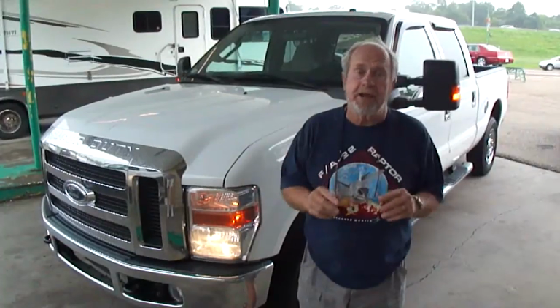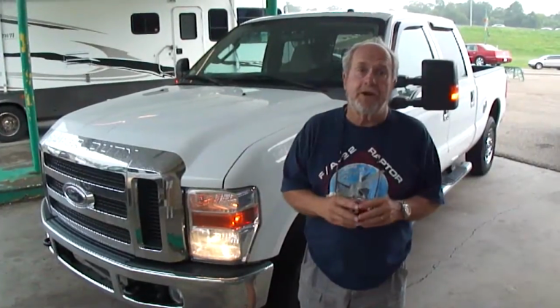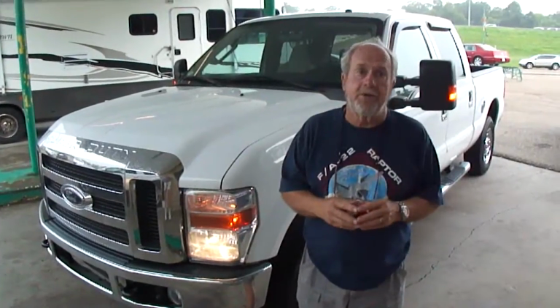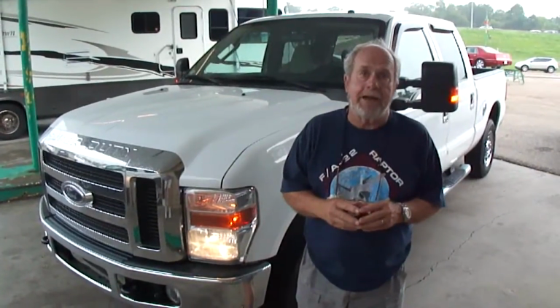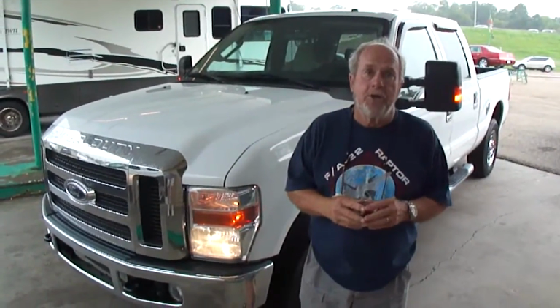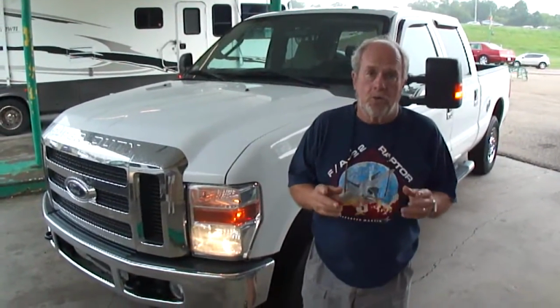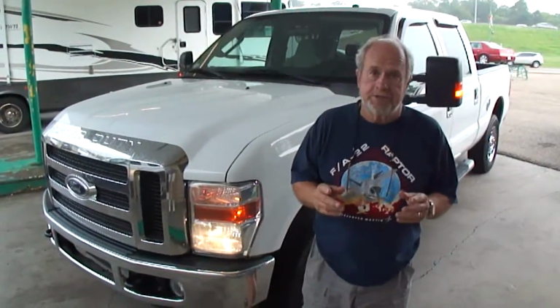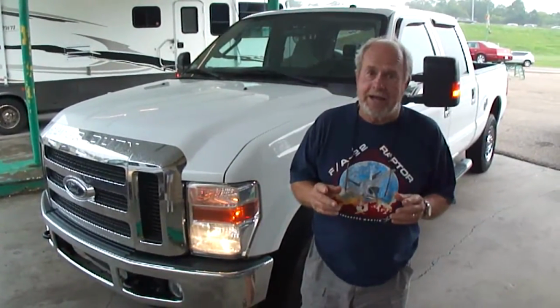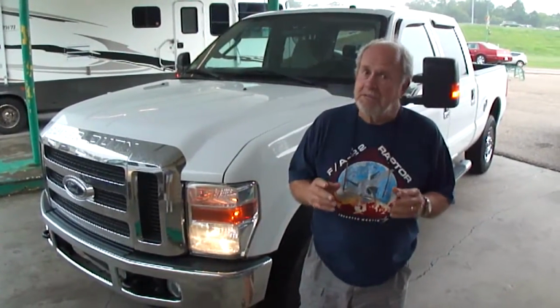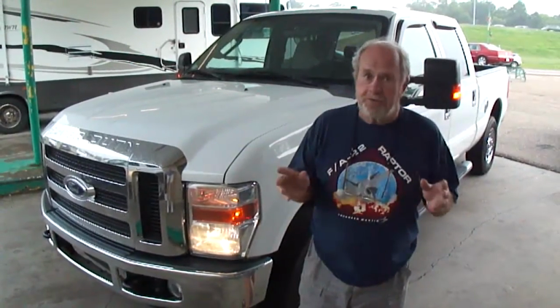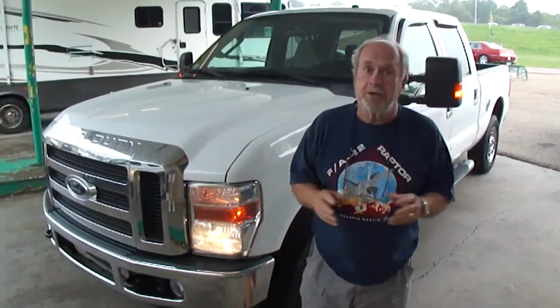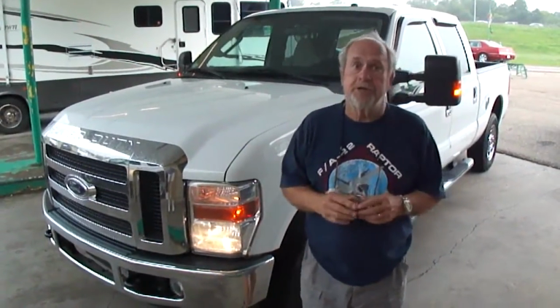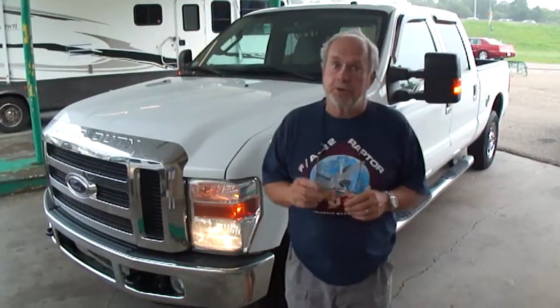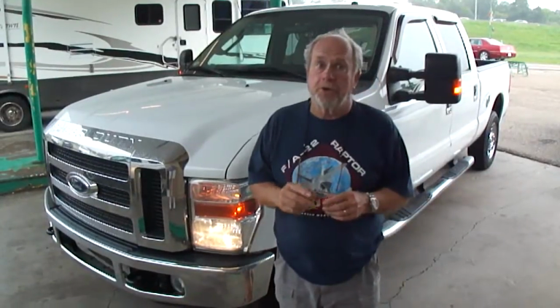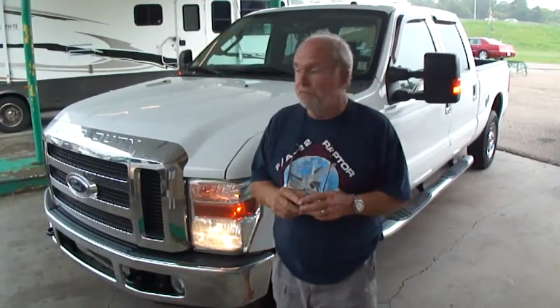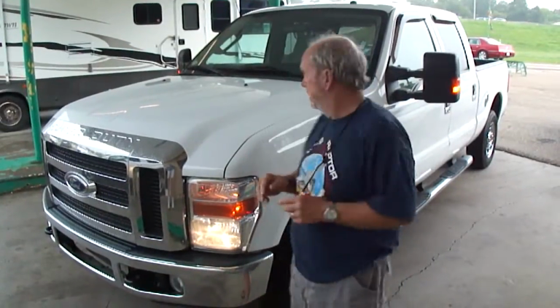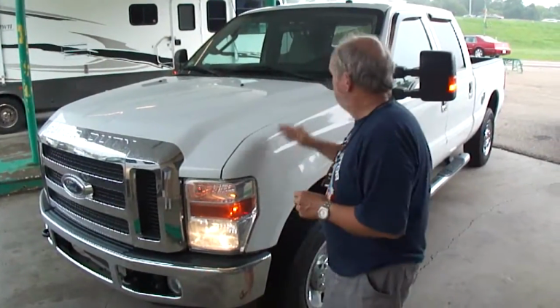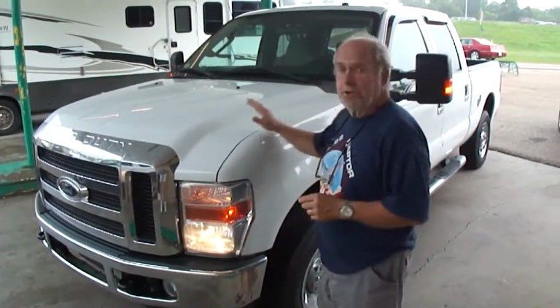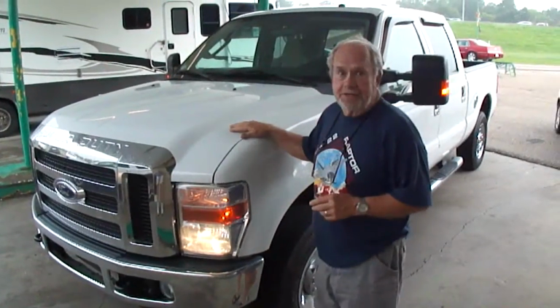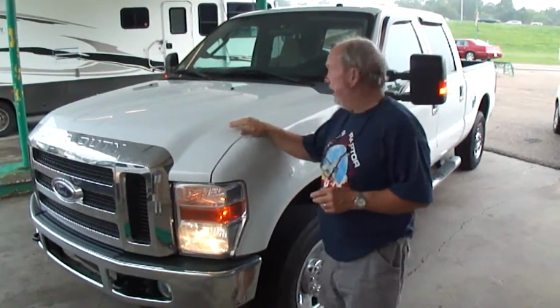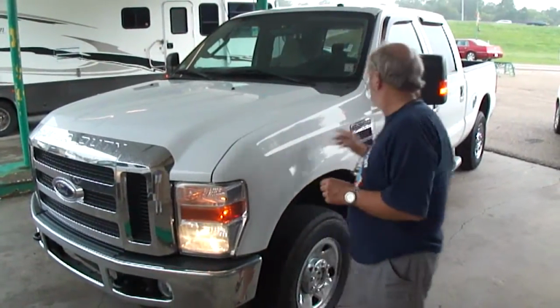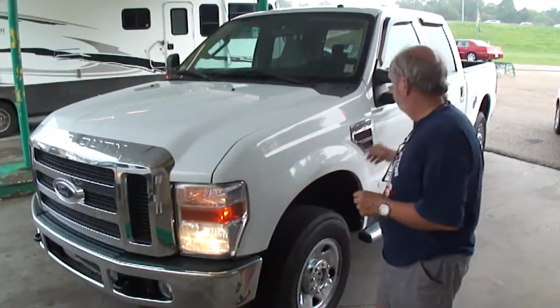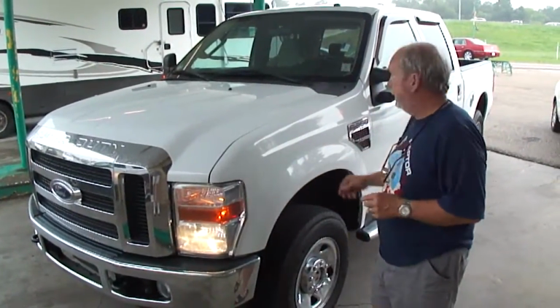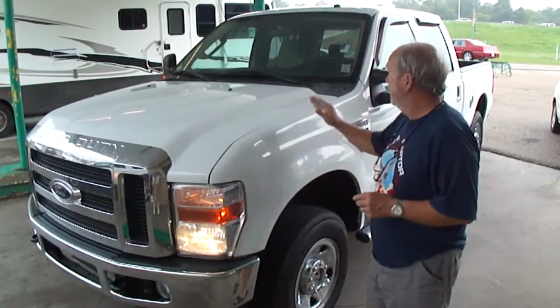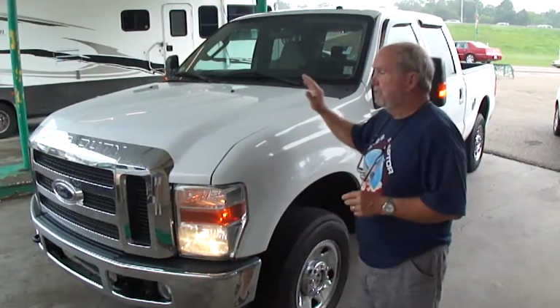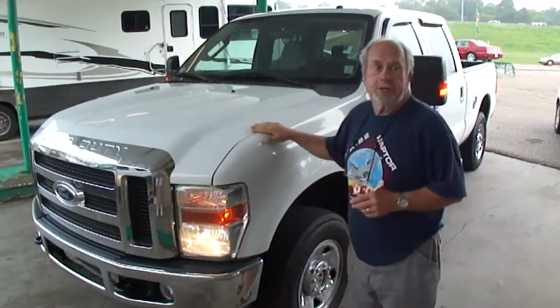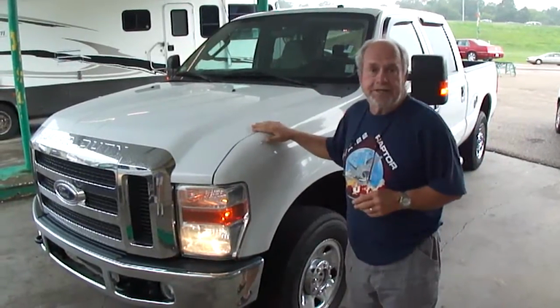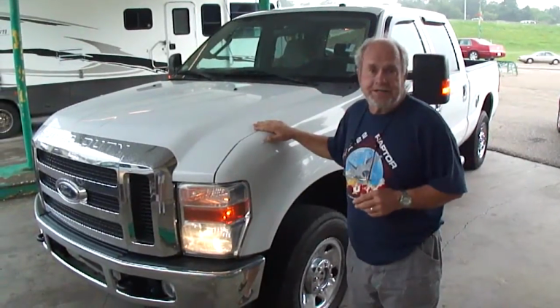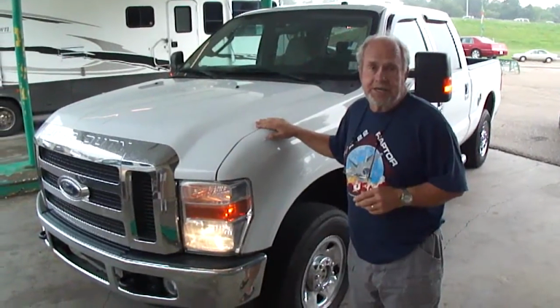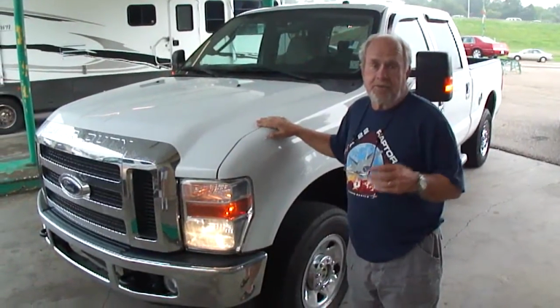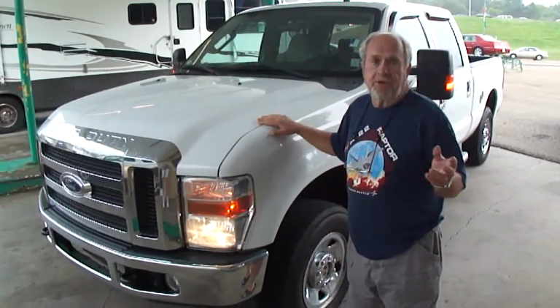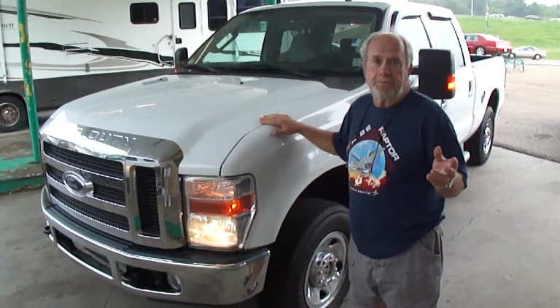Today we've got a really great buy. We're going to list tonight. If you've been looking for a diesel truck, you're going to love this one. It's a 2008 F-250, just about as nice as they get with every option.